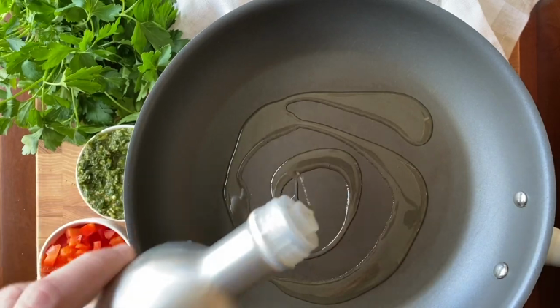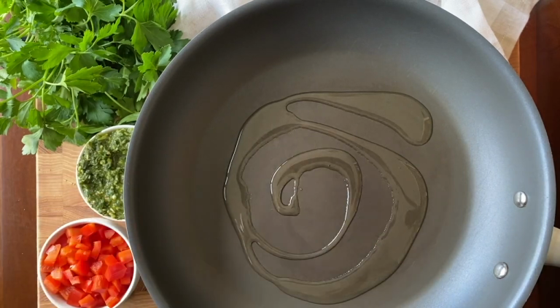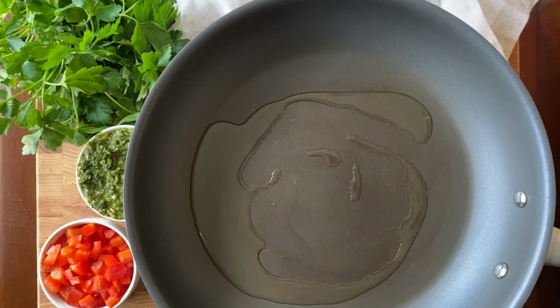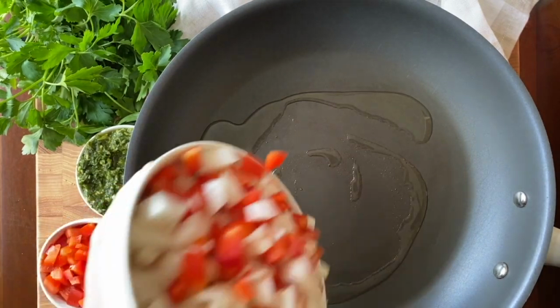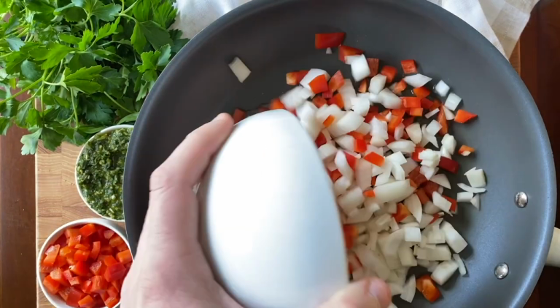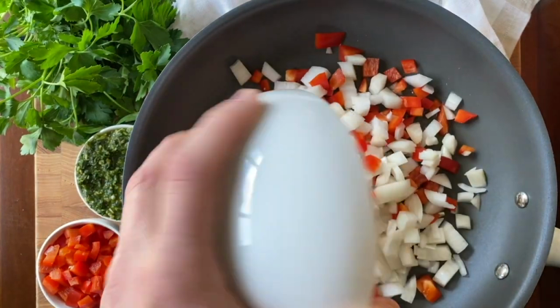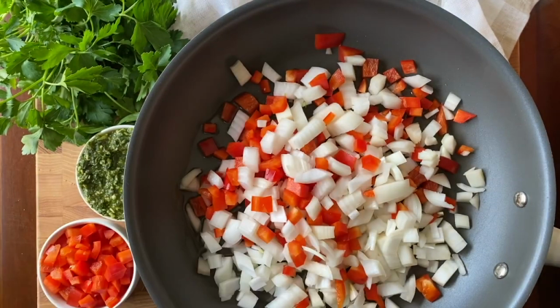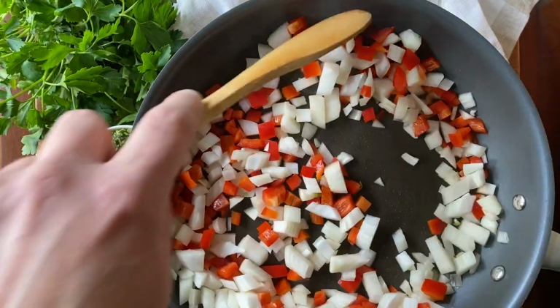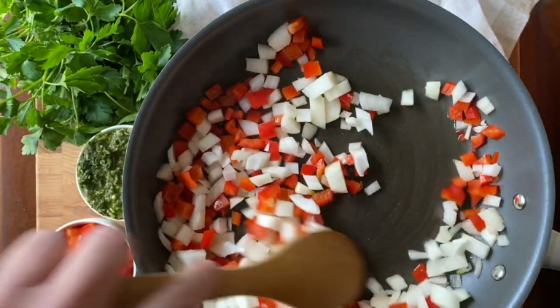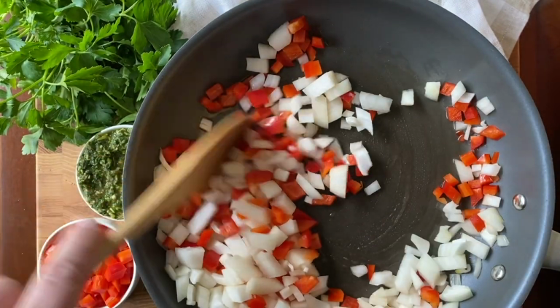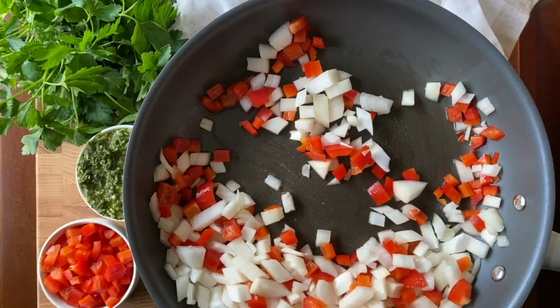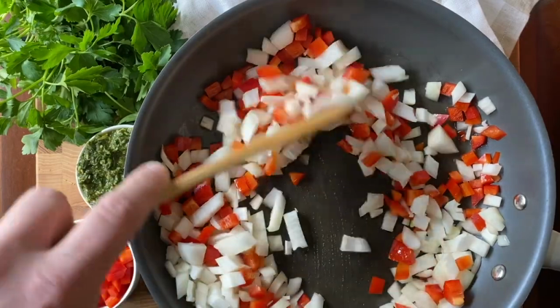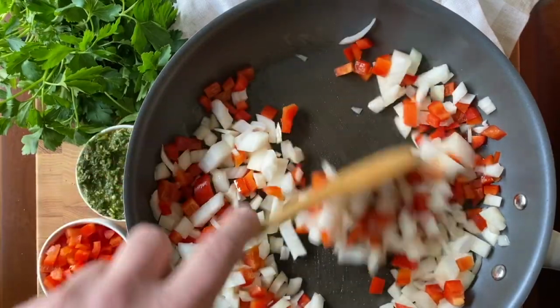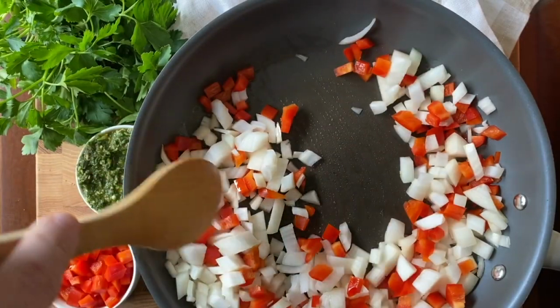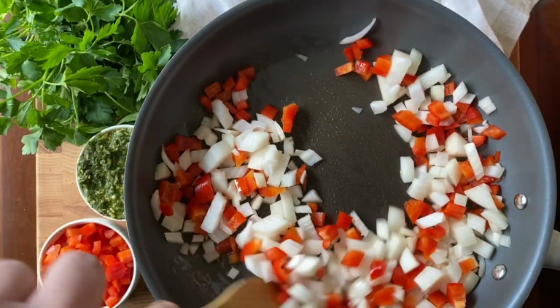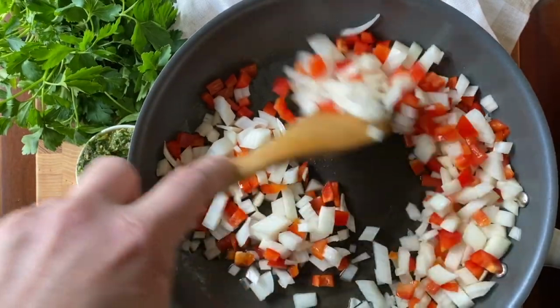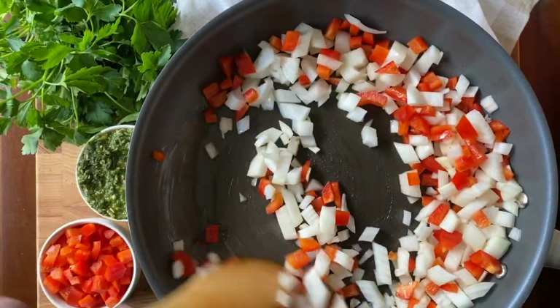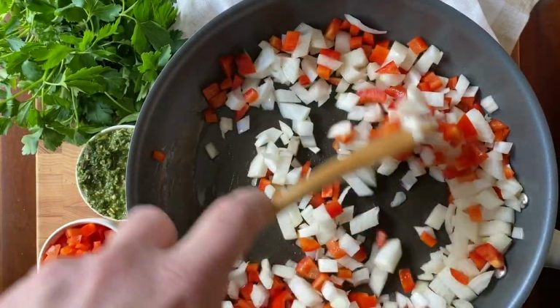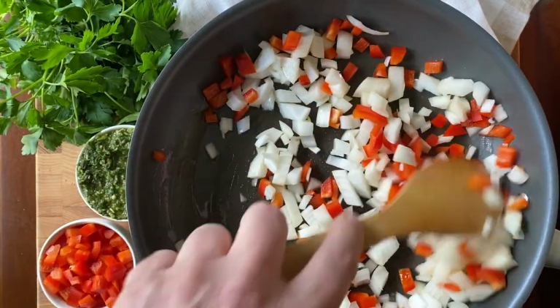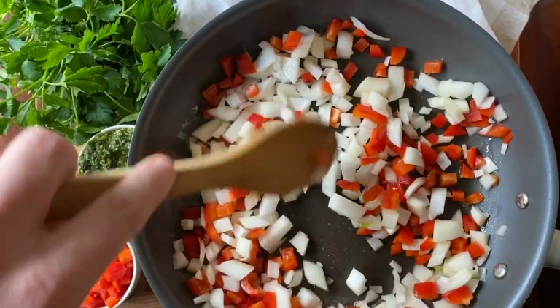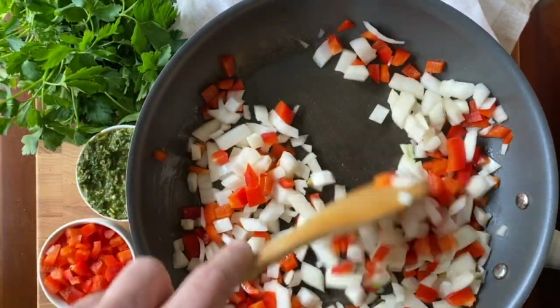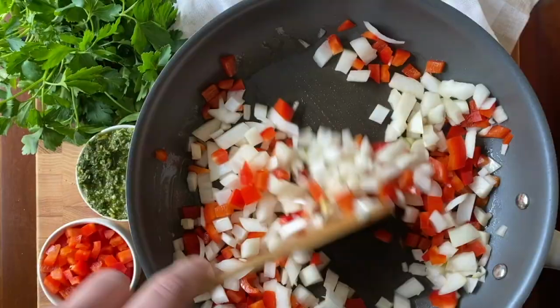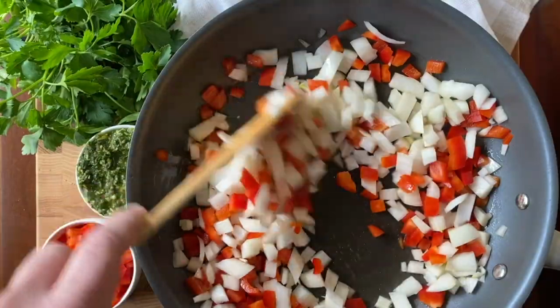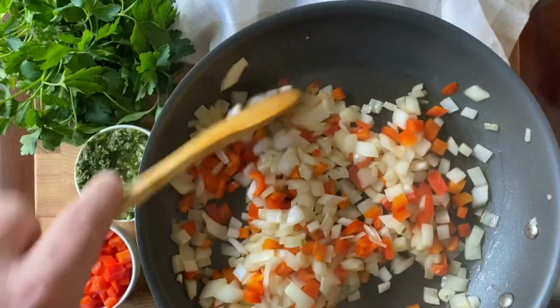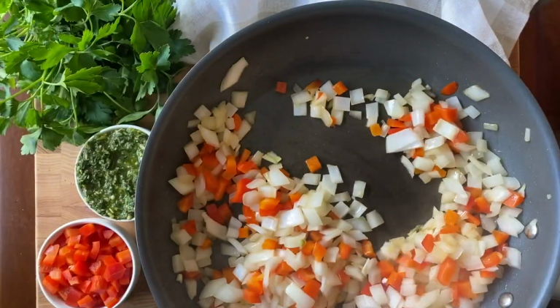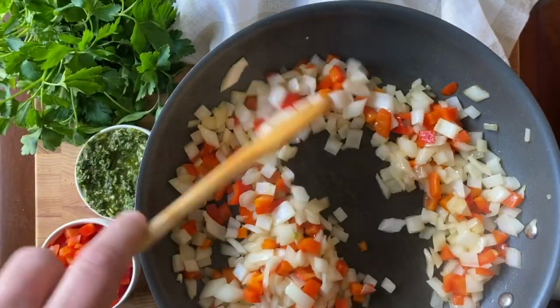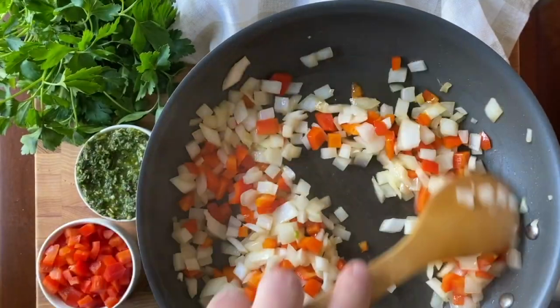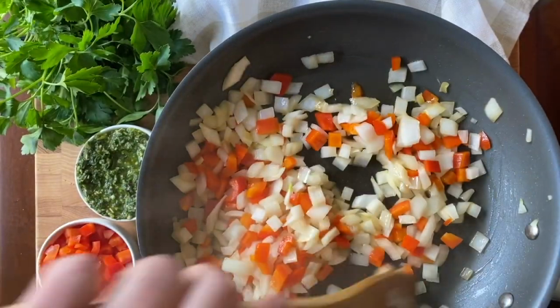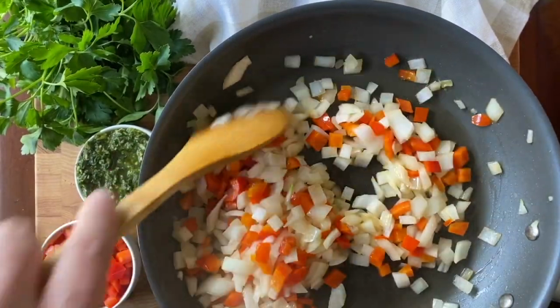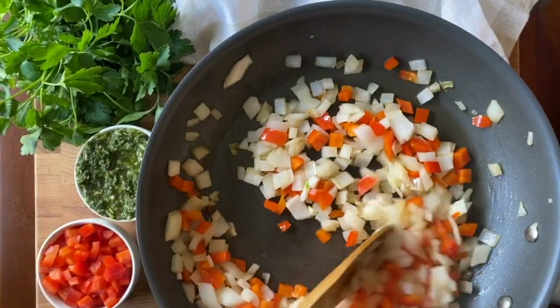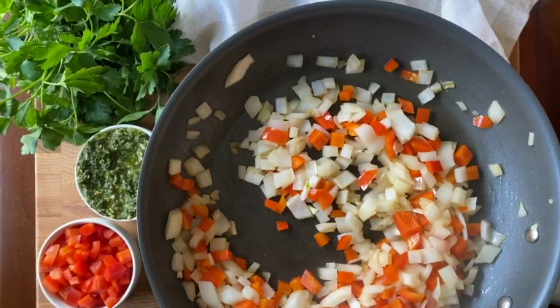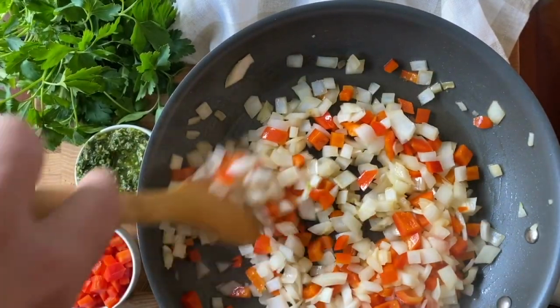Sweet Italian style Beyond Sausage is cooked and mixed with diced red bell pepper and onion to create a base for a custard-like filling that's made using the magic of cooked from frozen butternut squash whisked with eggs or egg replacement.